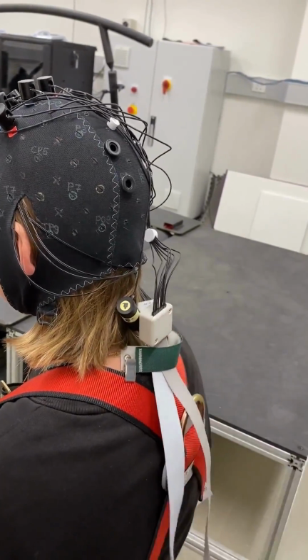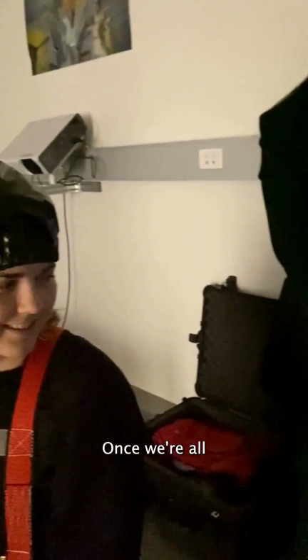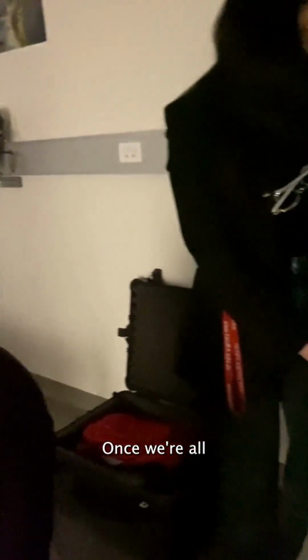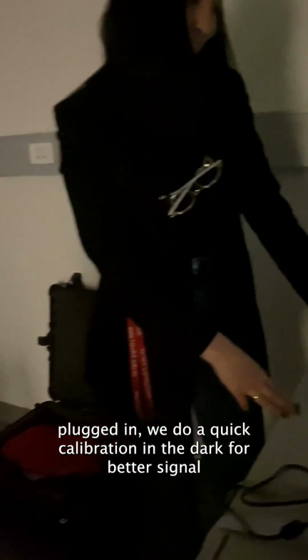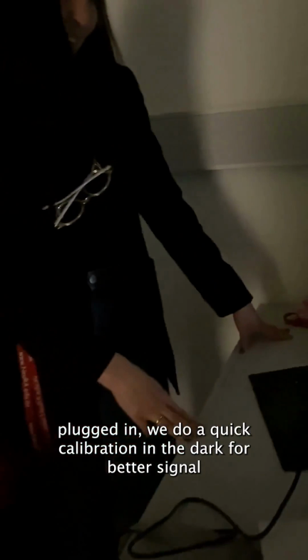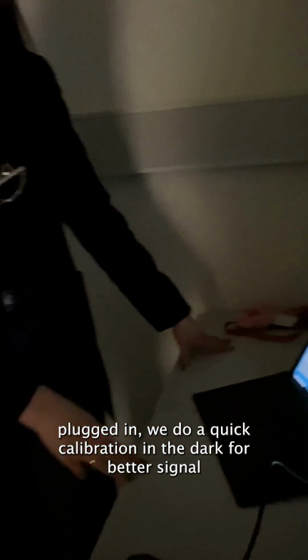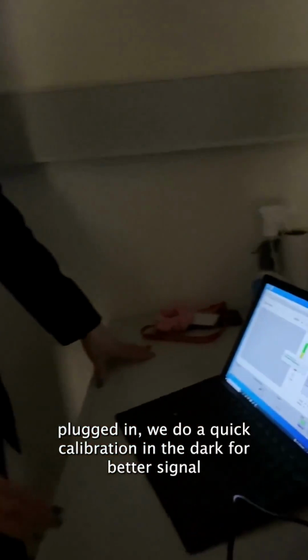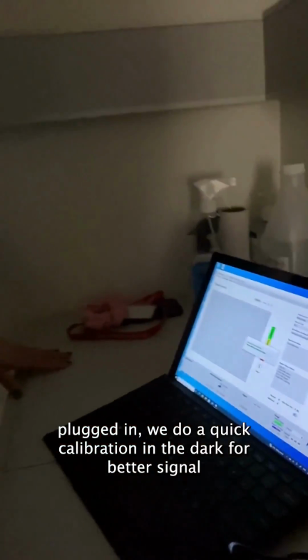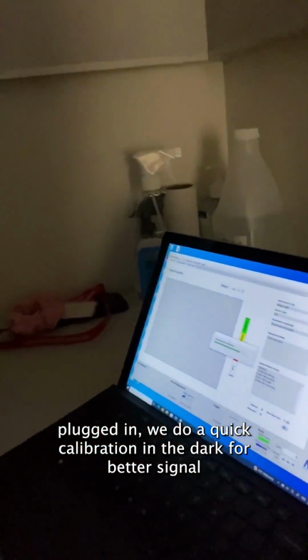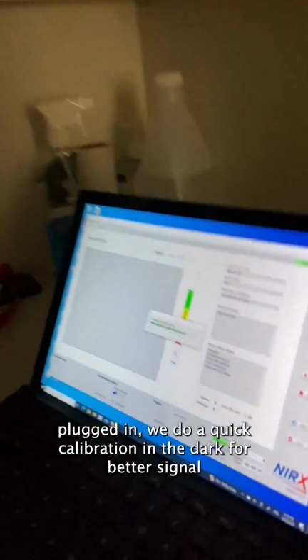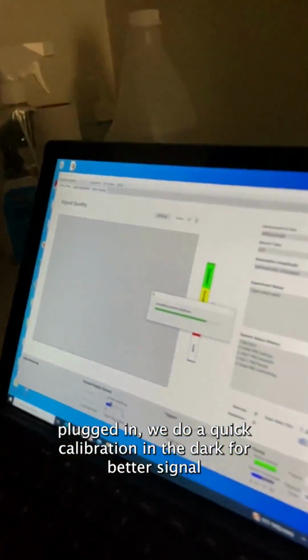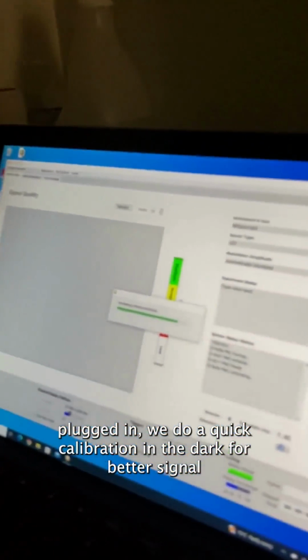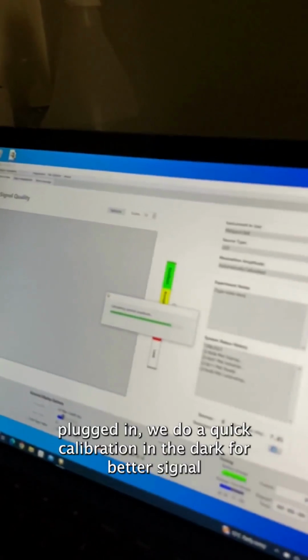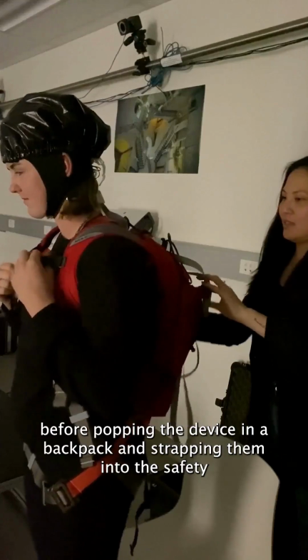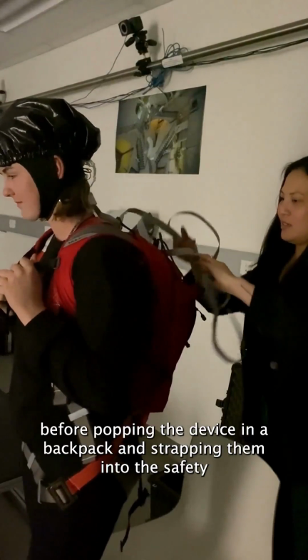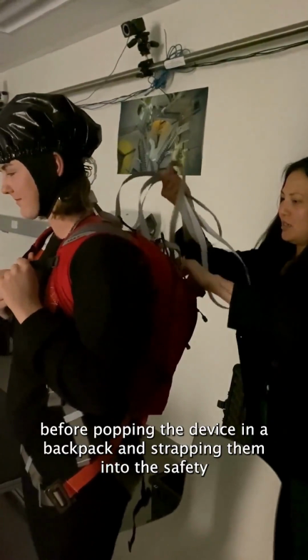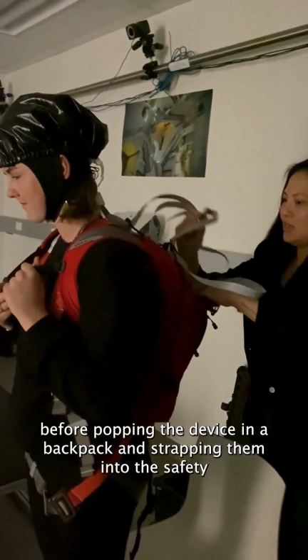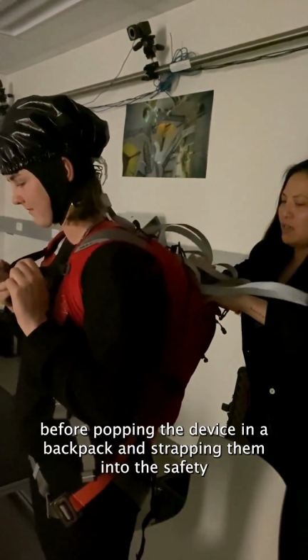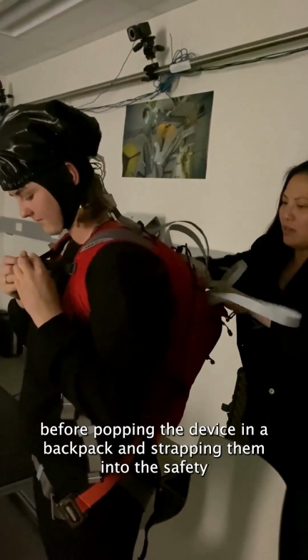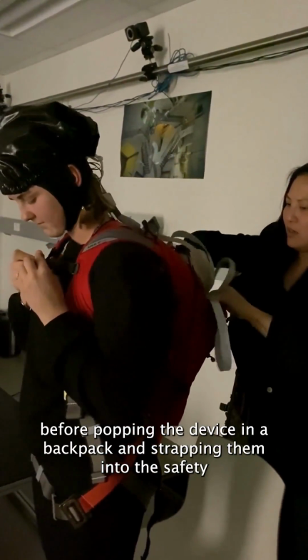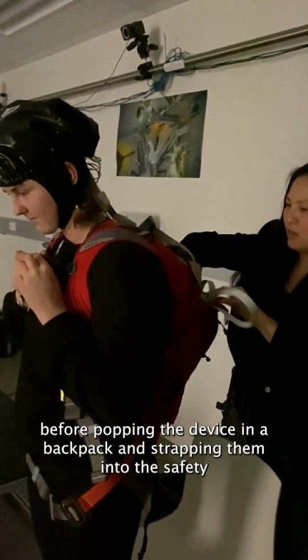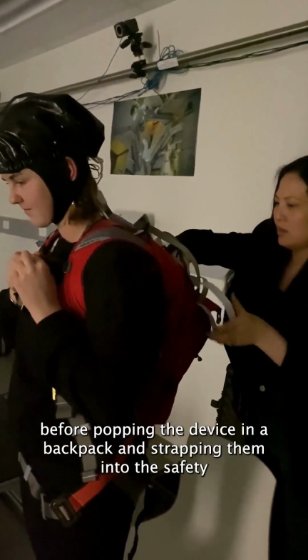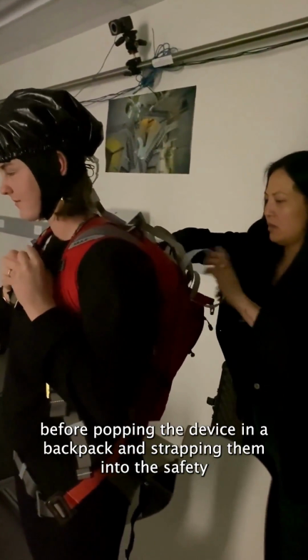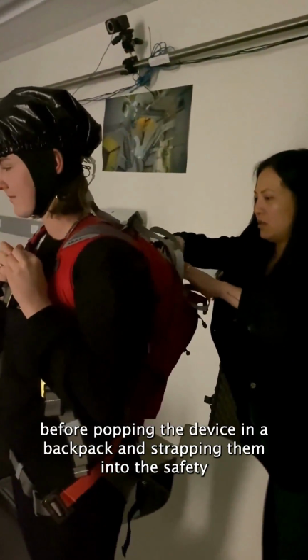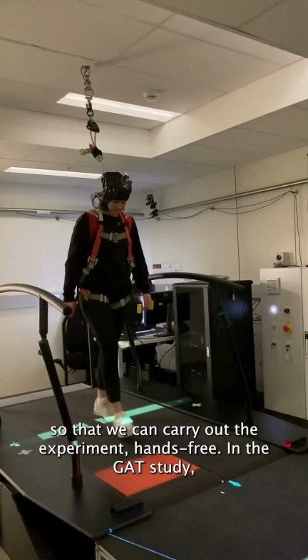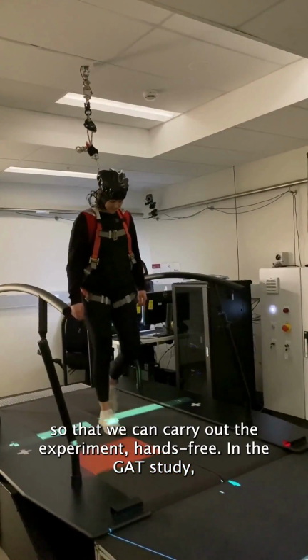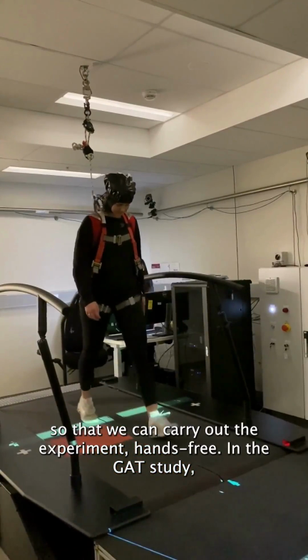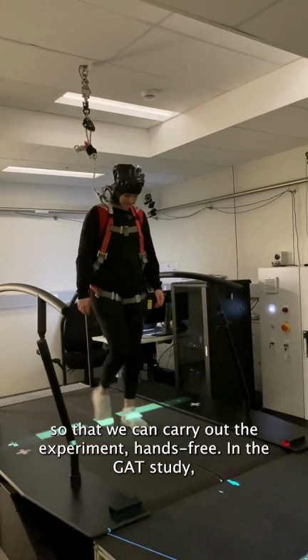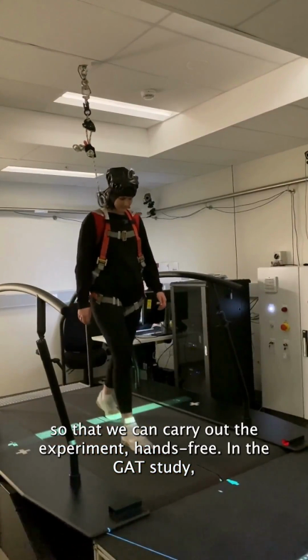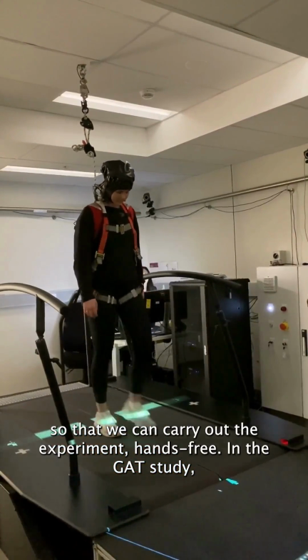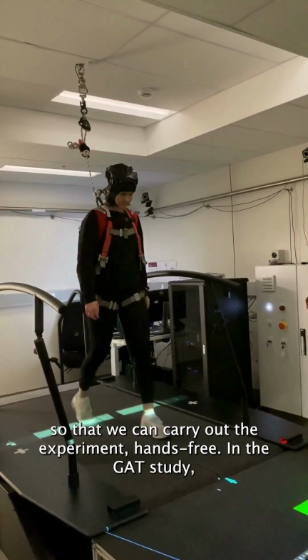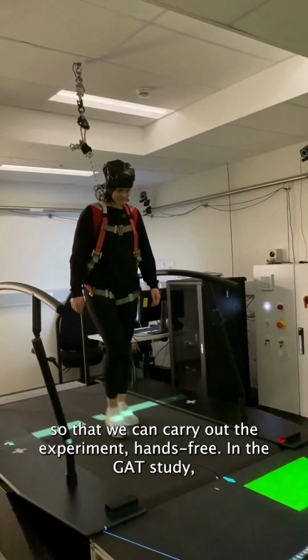Once we're all plugged in, we do a quick calibration in the dark for better signal before popping the device in a backpack and strapping them into the safety harness so that we can carry out the experiment hands-free.